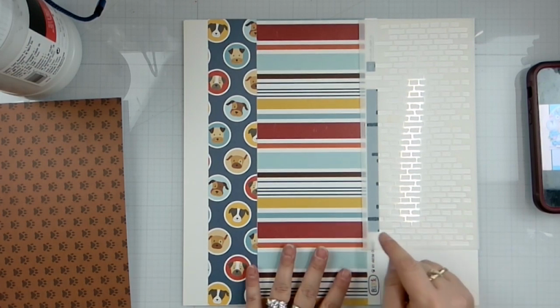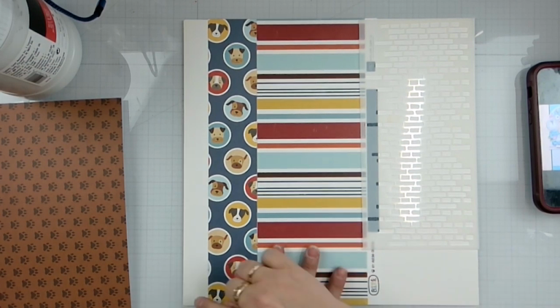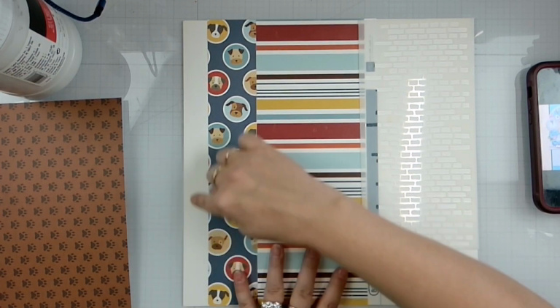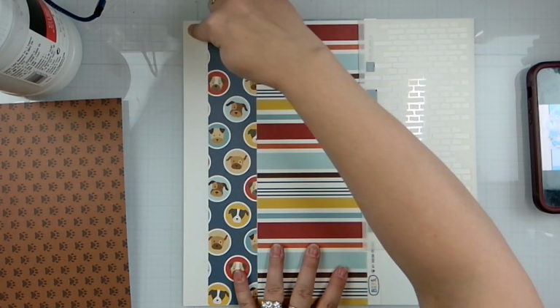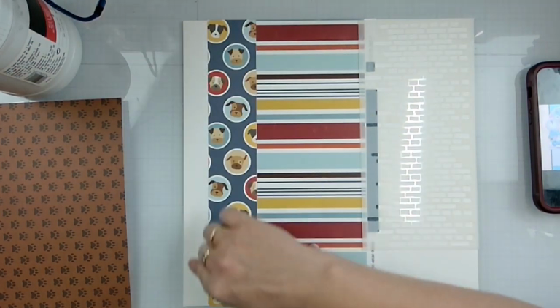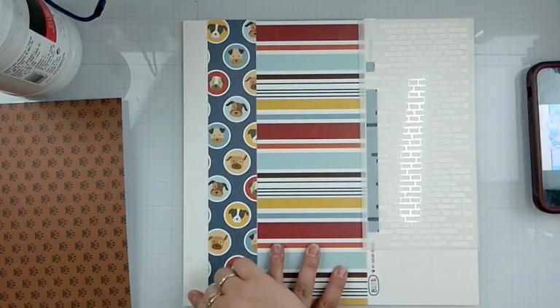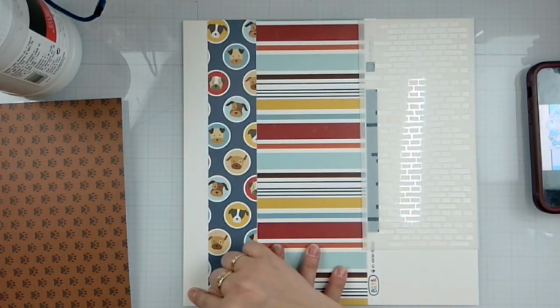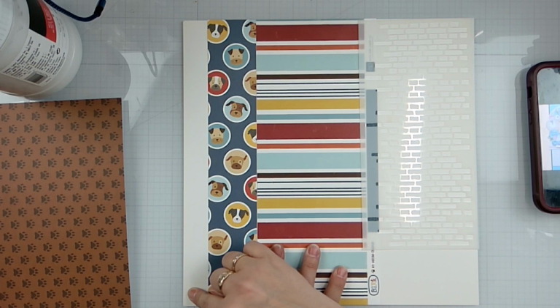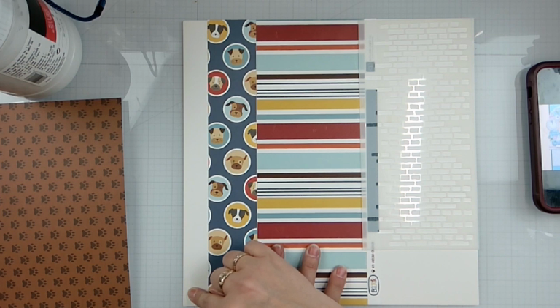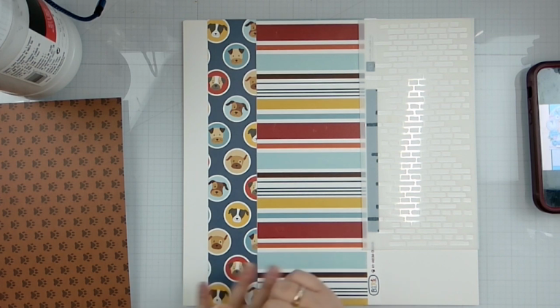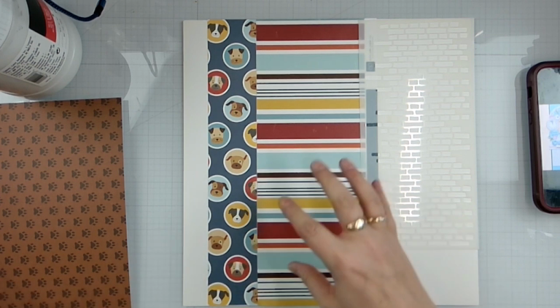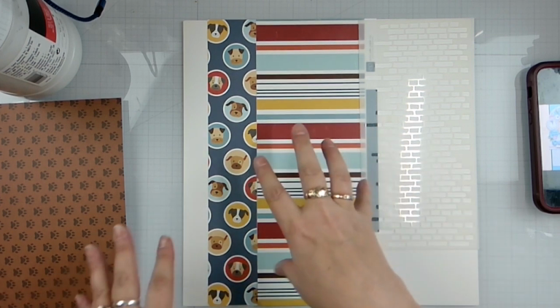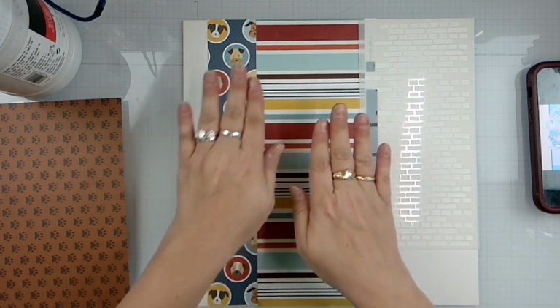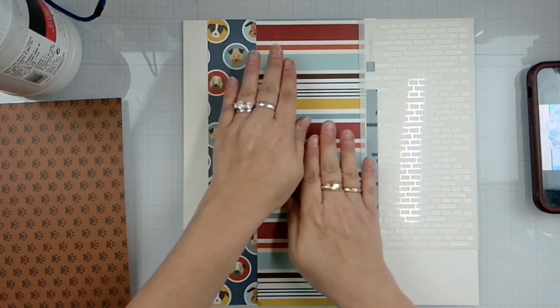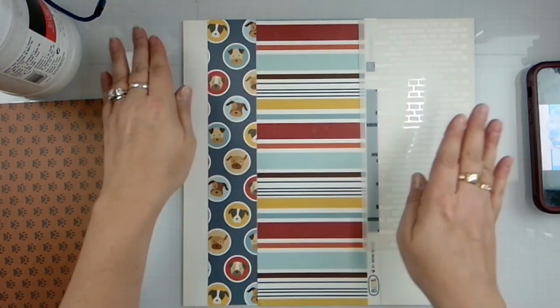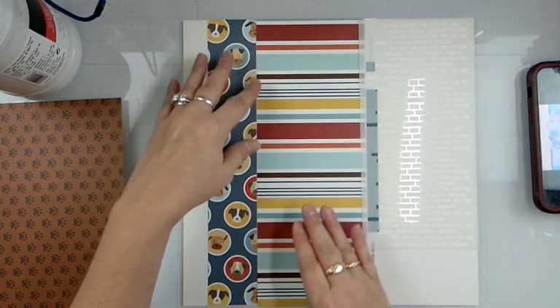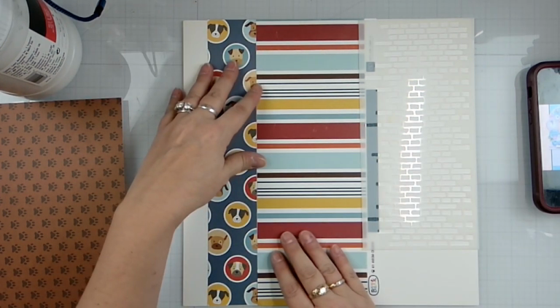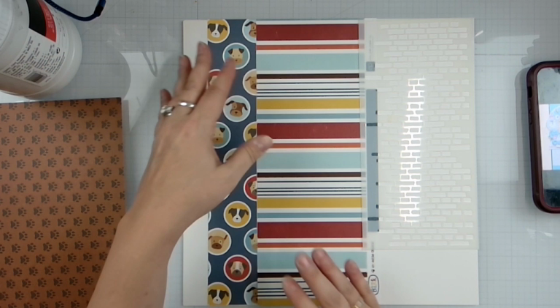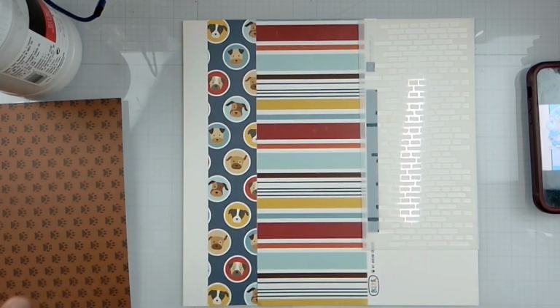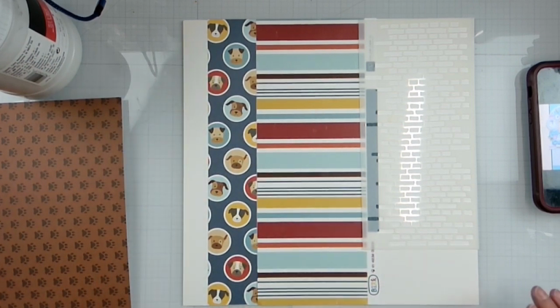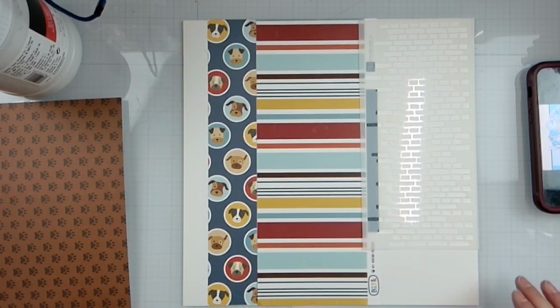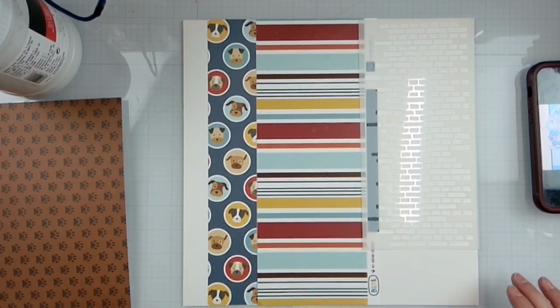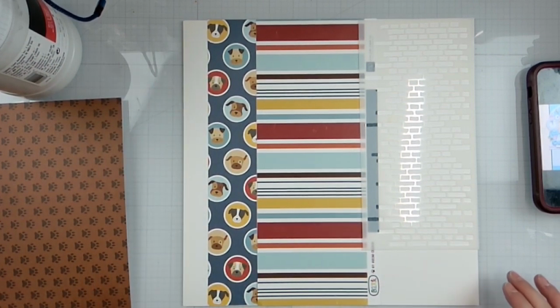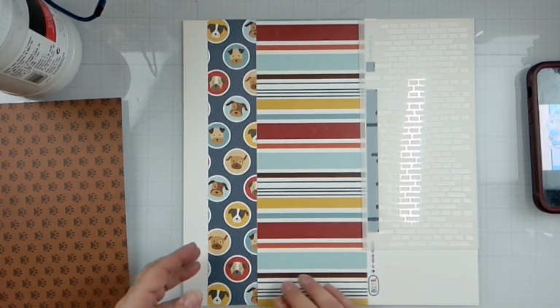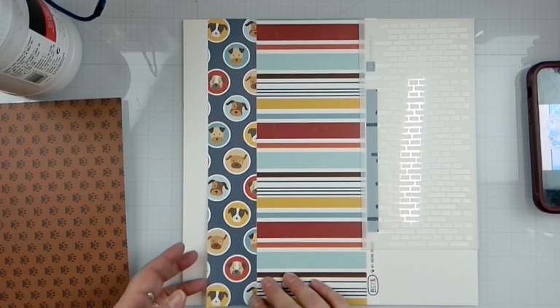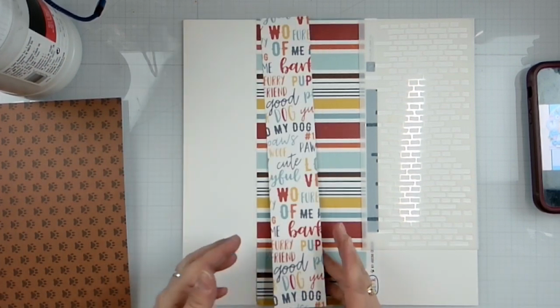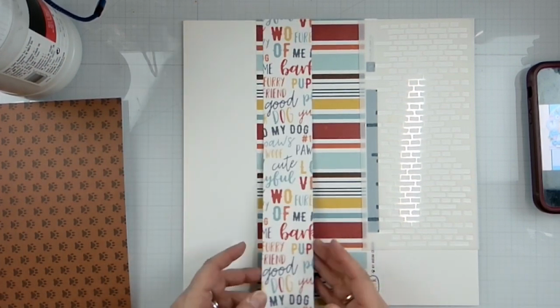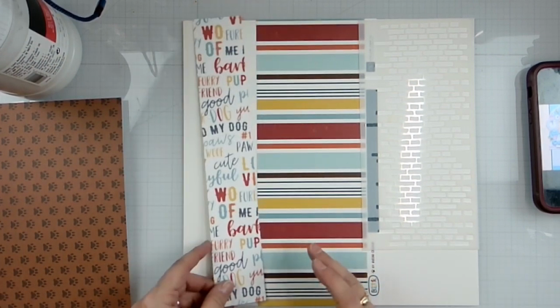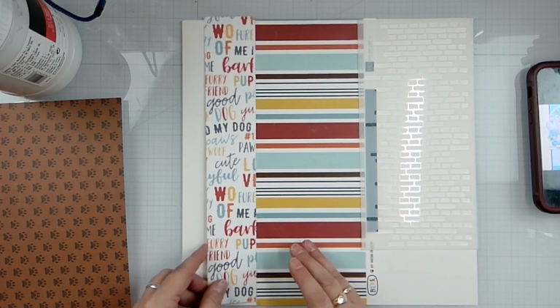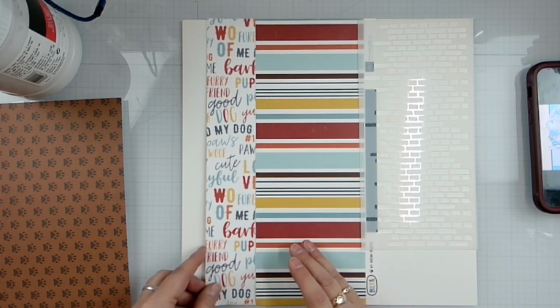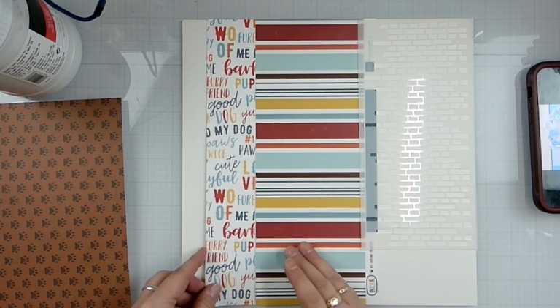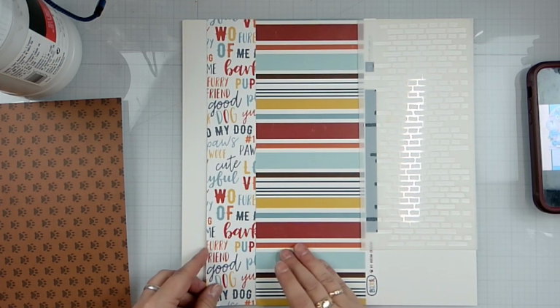We'll do some mixed media over here as well to fill in that gap, and then the photos are going to go right here. I don't really know if I like that, you guys.